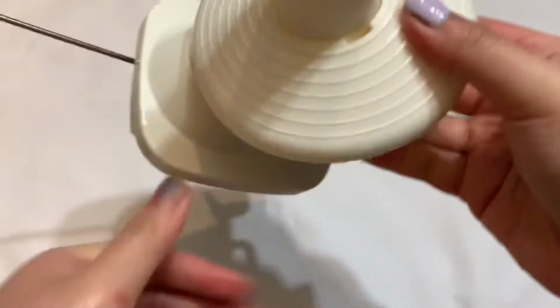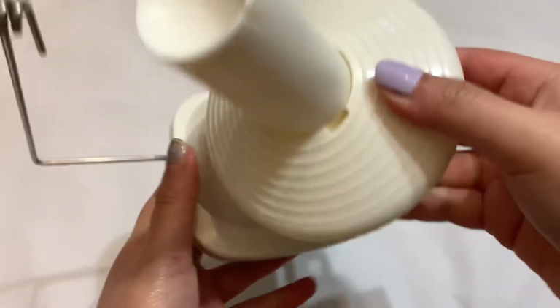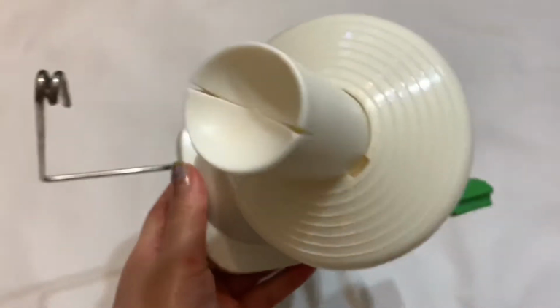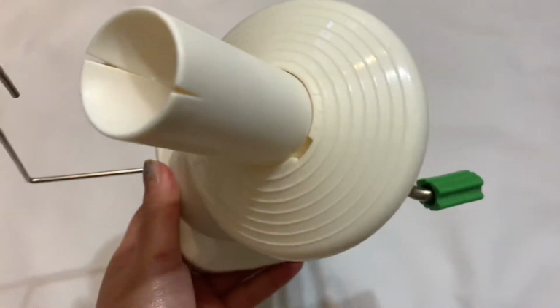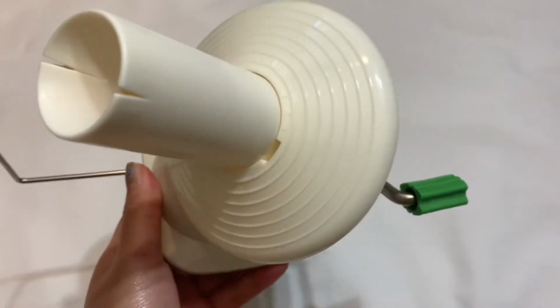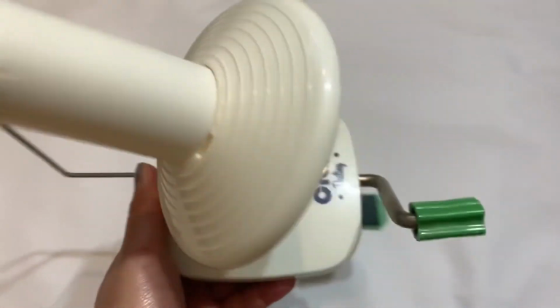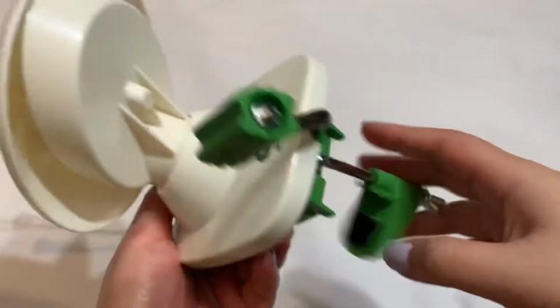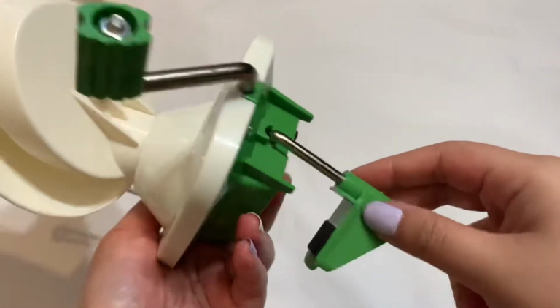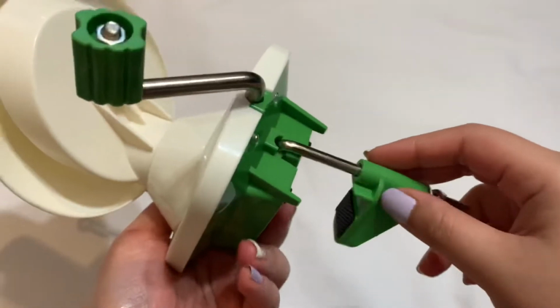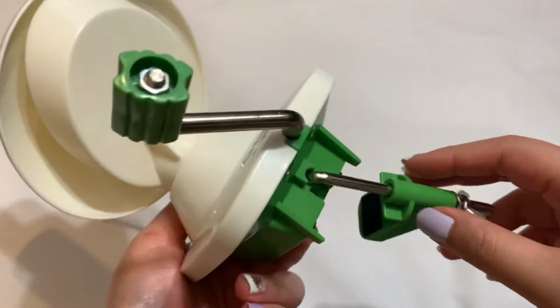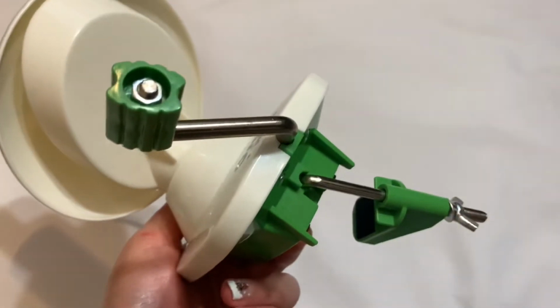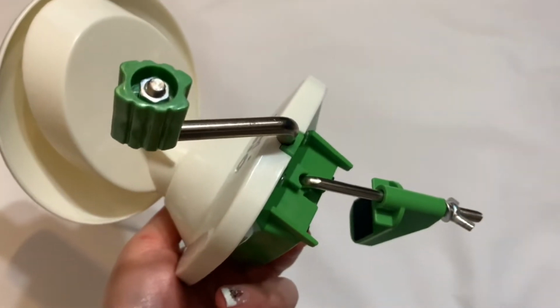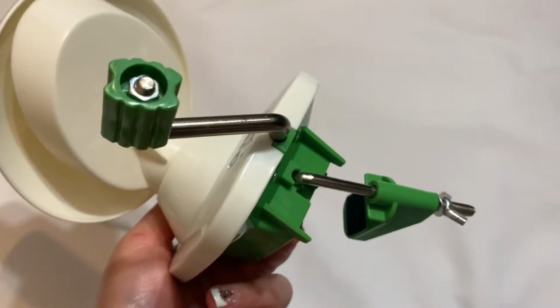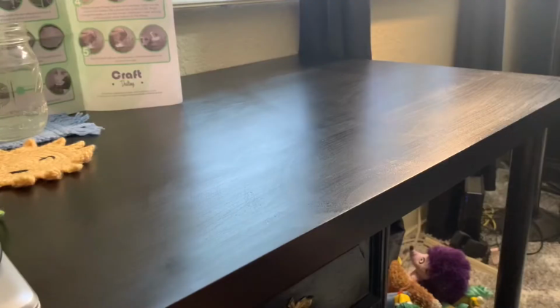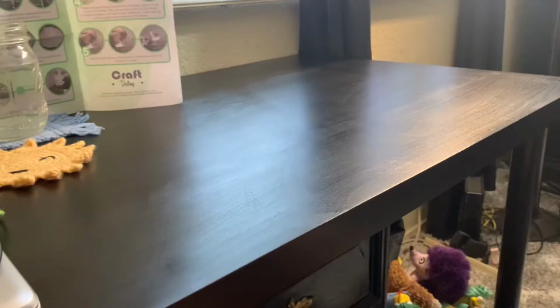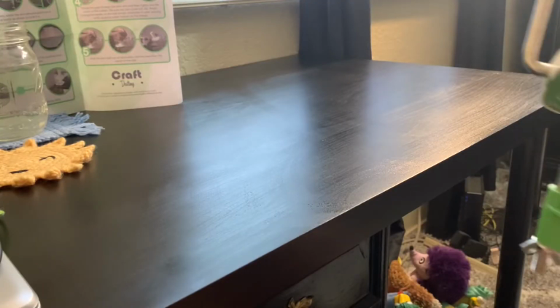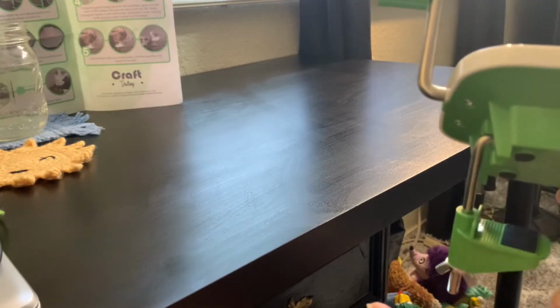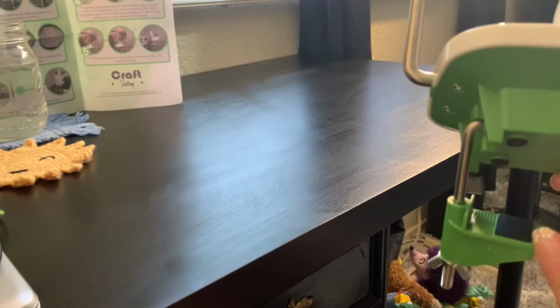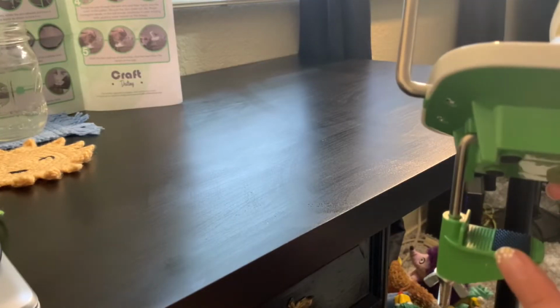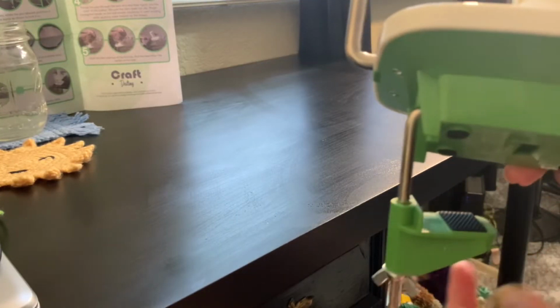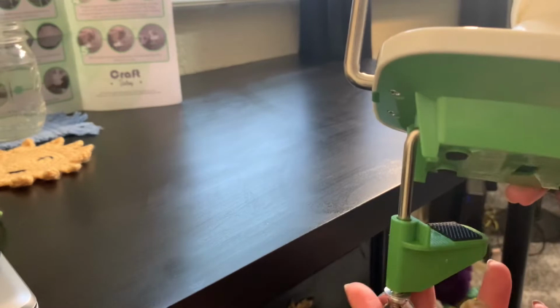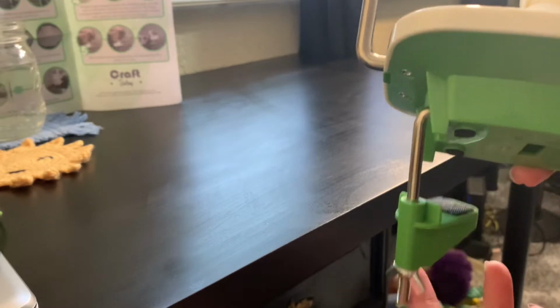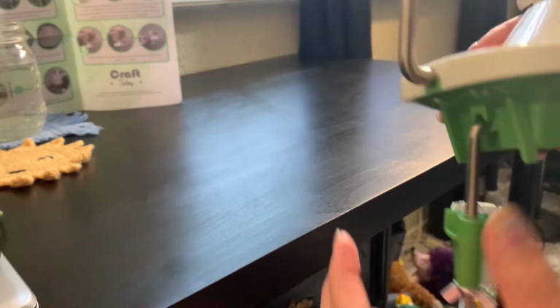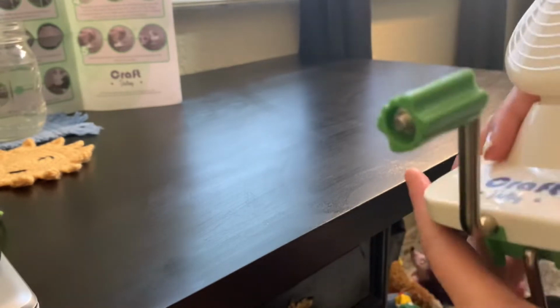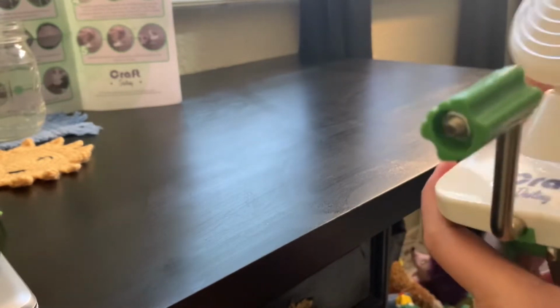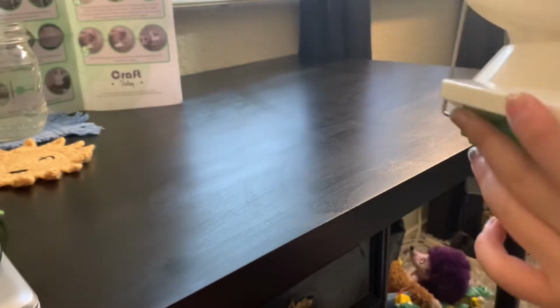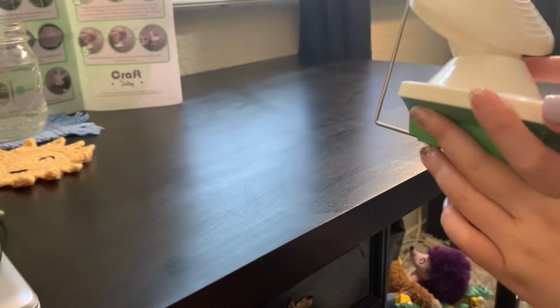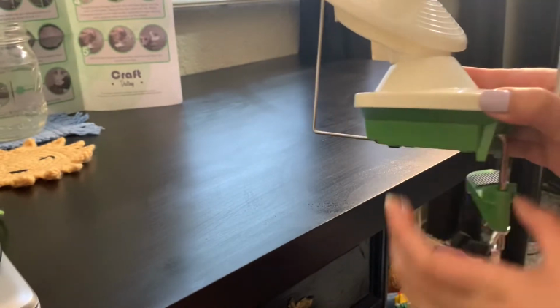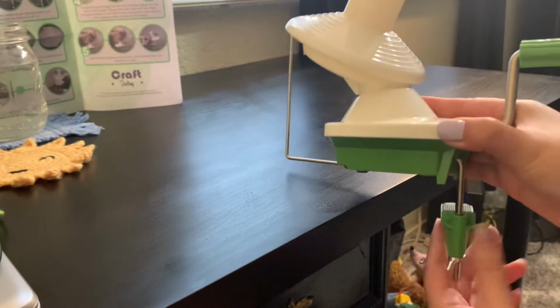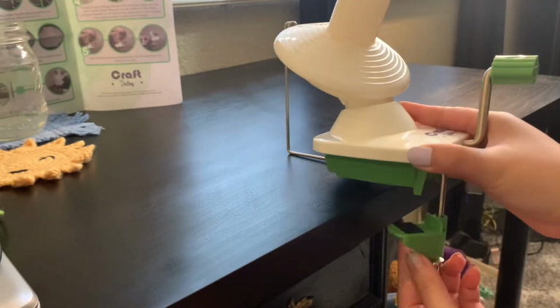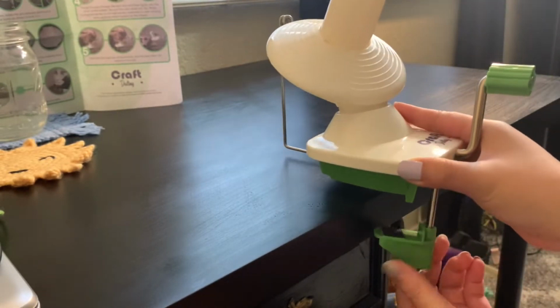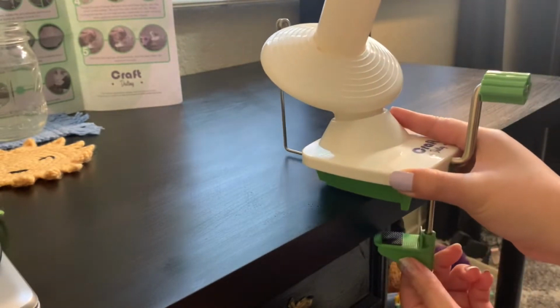For step three, I do need to attach this bottom part to a desk, so I'm going to move my location. Okay, so I'm at my desk now and it just says that we need to attach this part to our desk. So let's put it here and then we're going to secure it at the bottom.